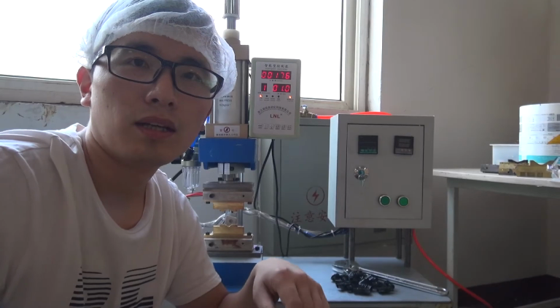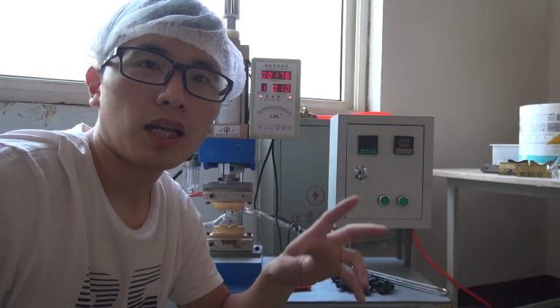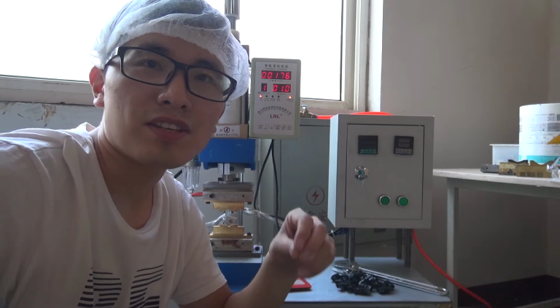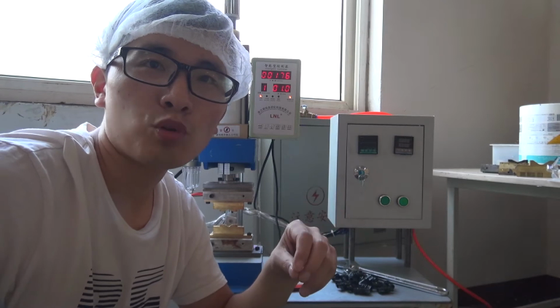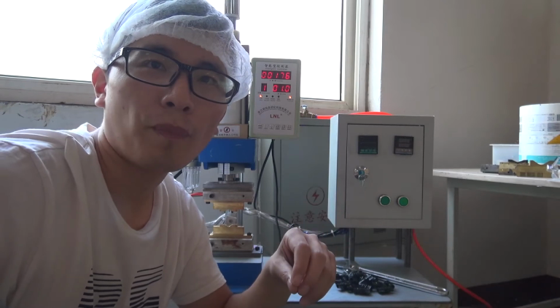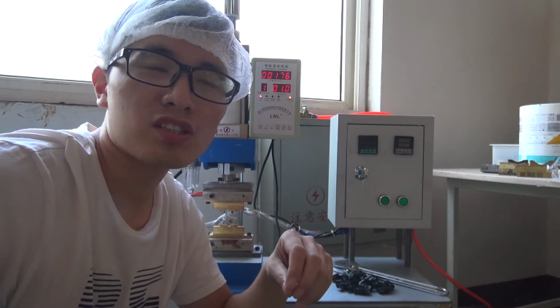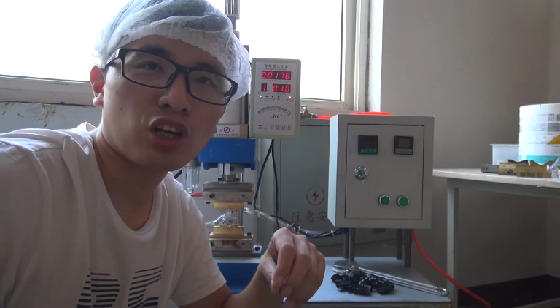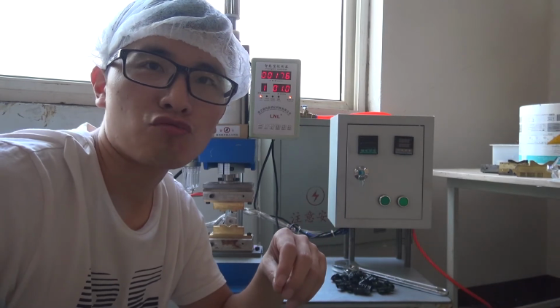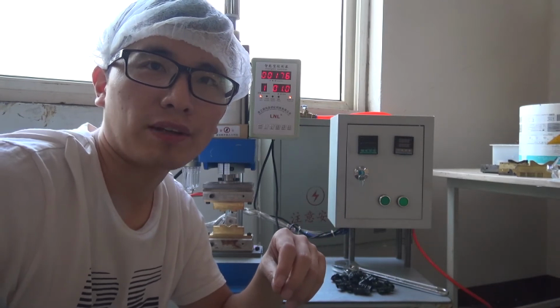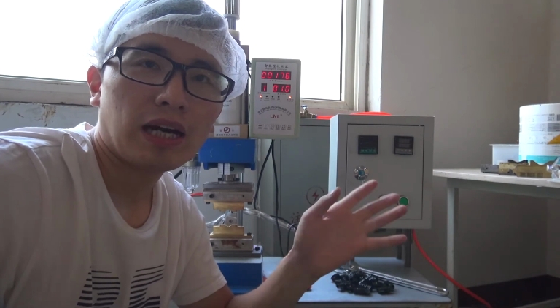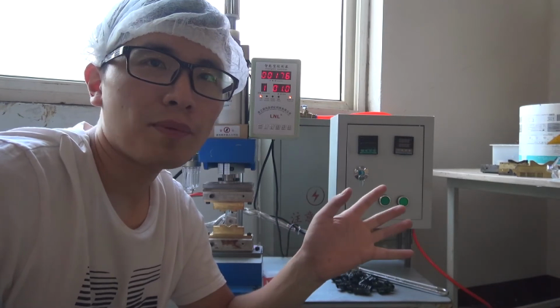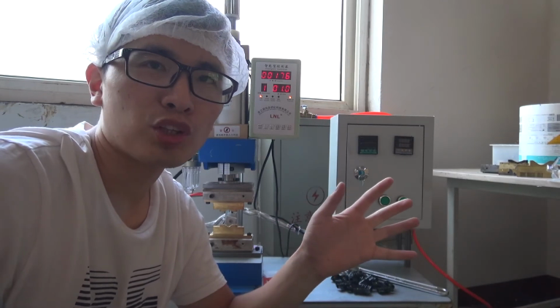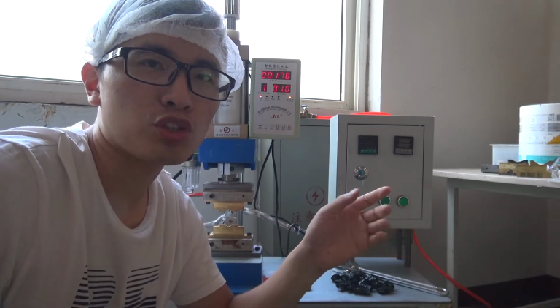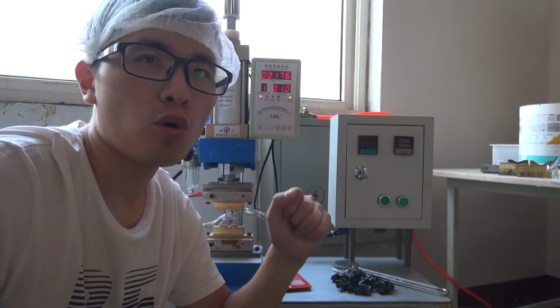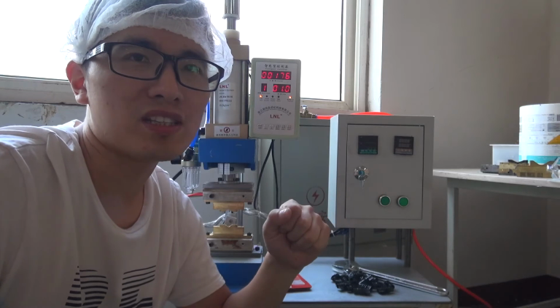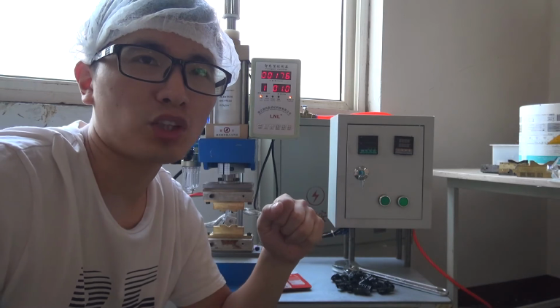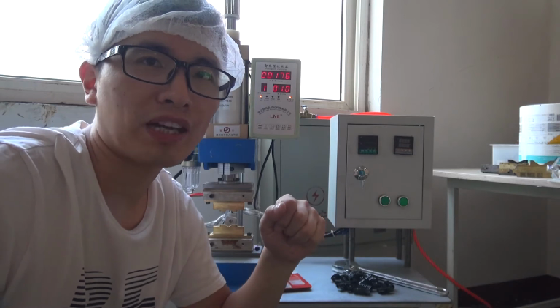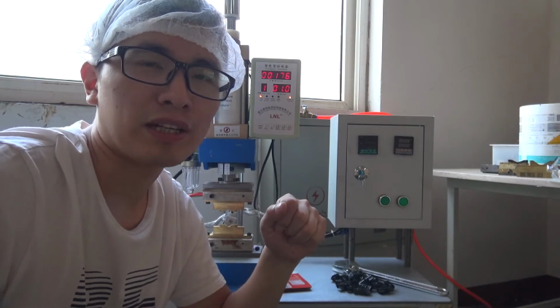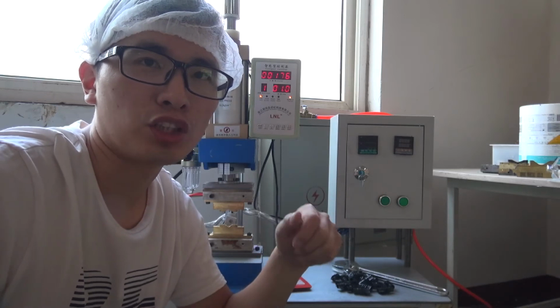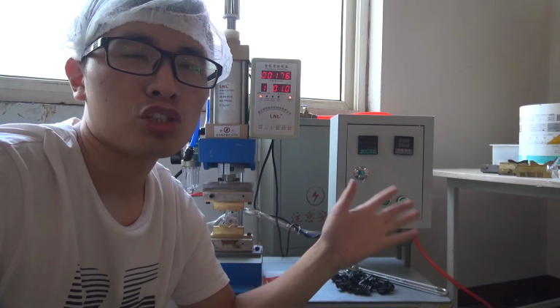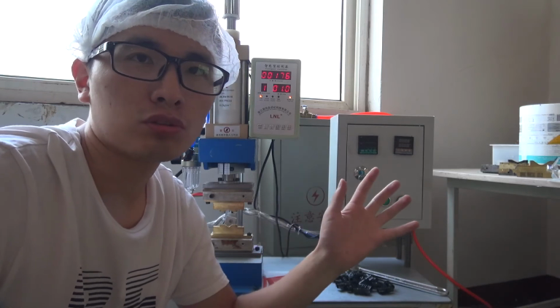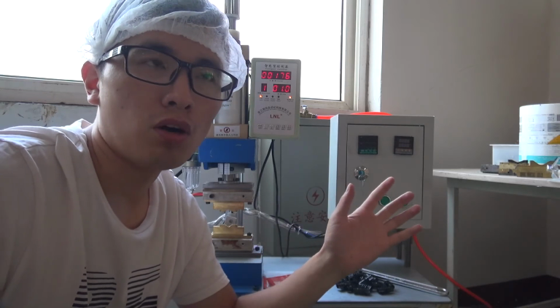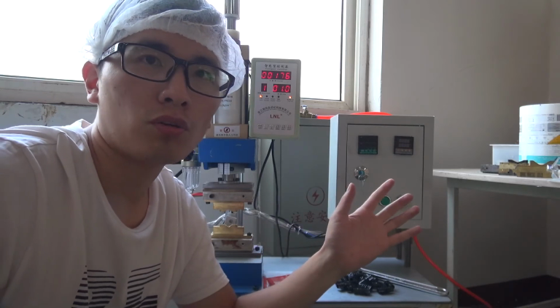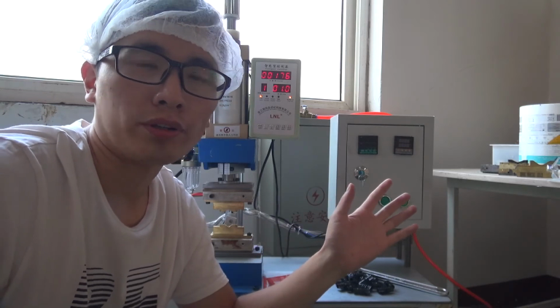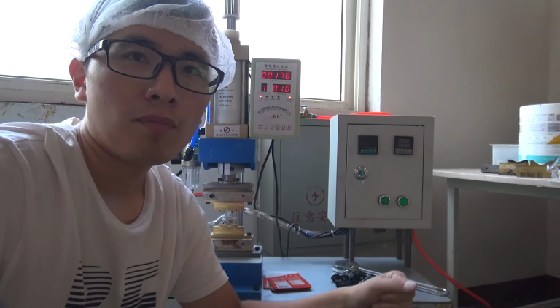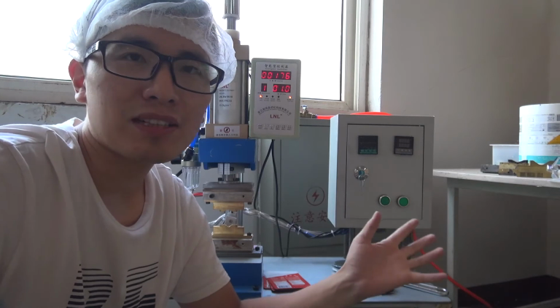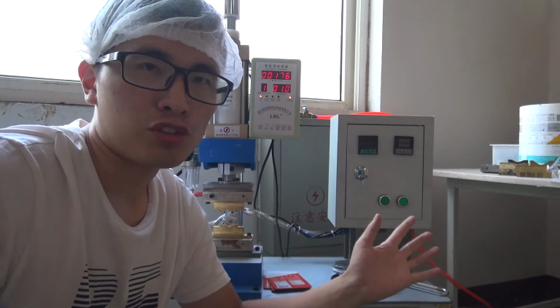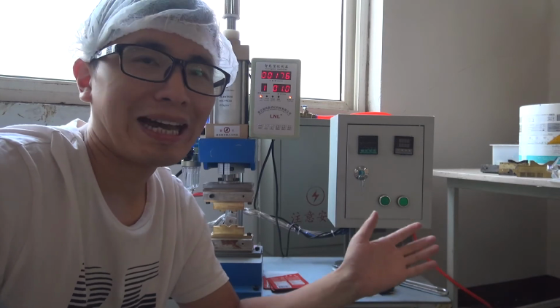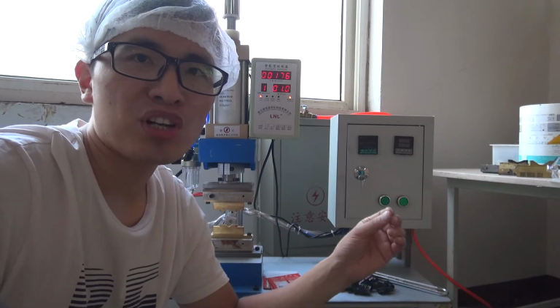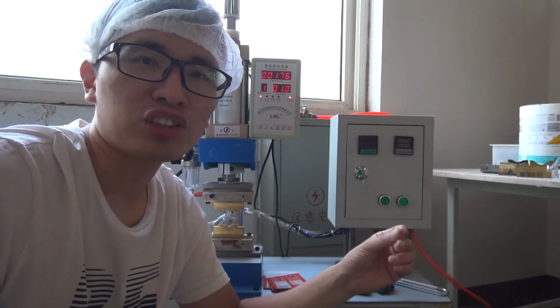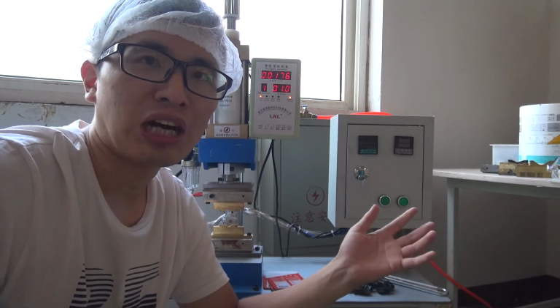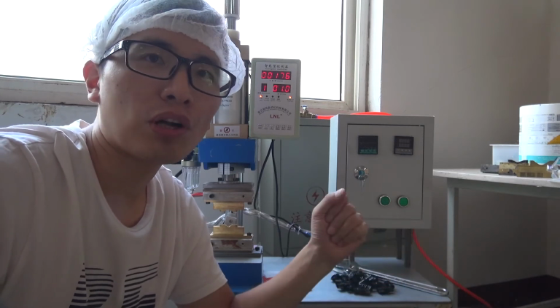Hello, this is Bruce Stoll, packaging specialist in China. Our company produces so many spa toy packs and sold to all the world. Many customers highly appreciate our quality.